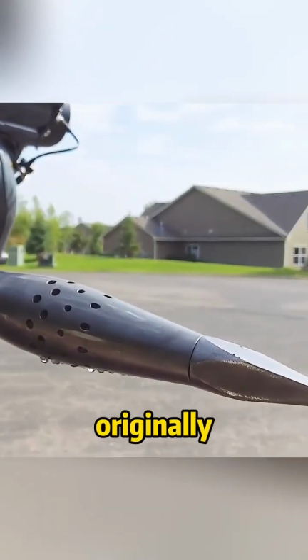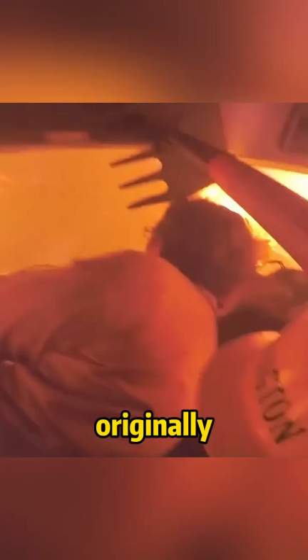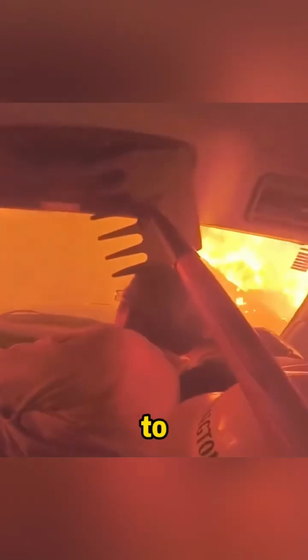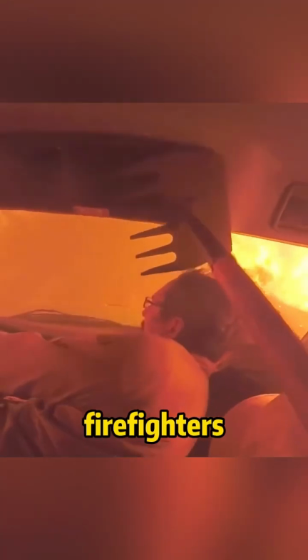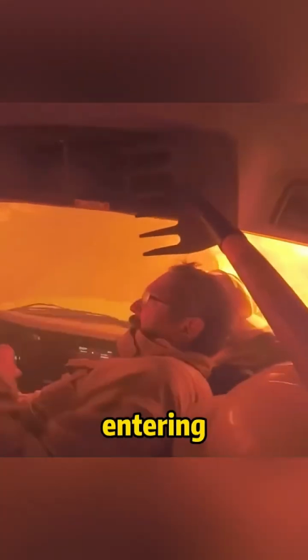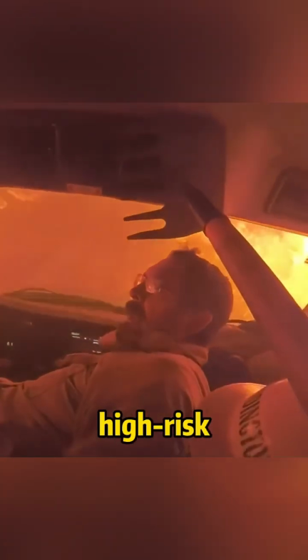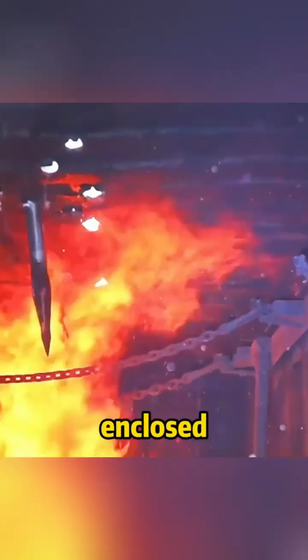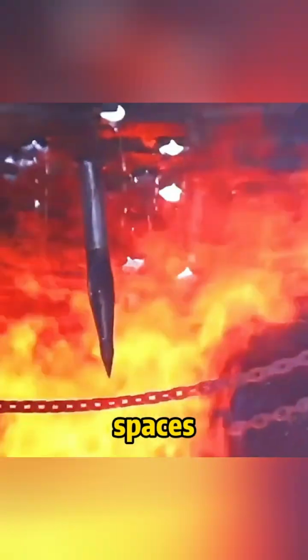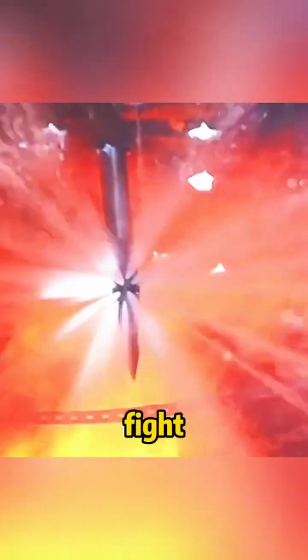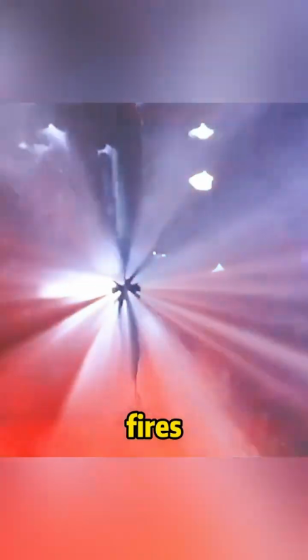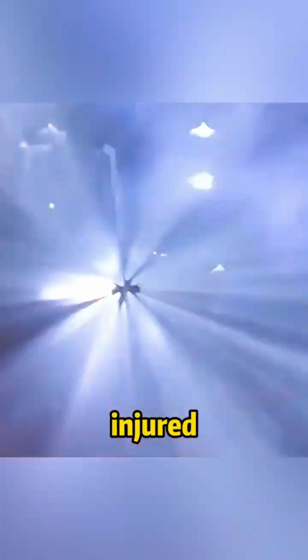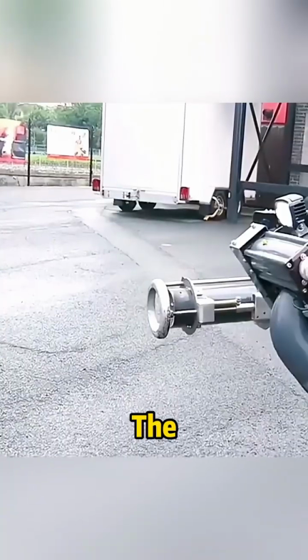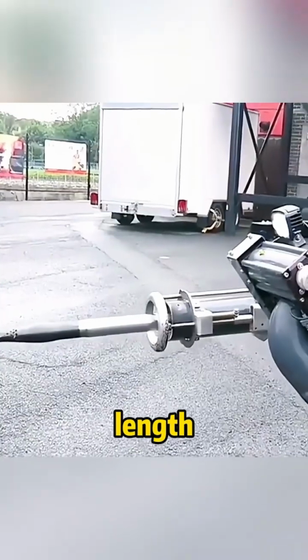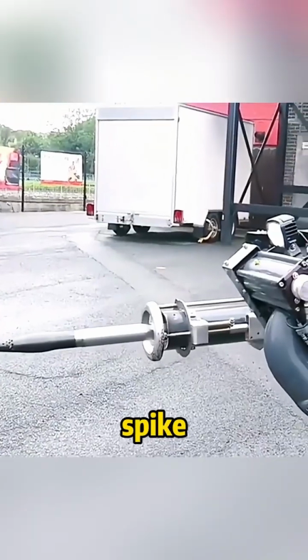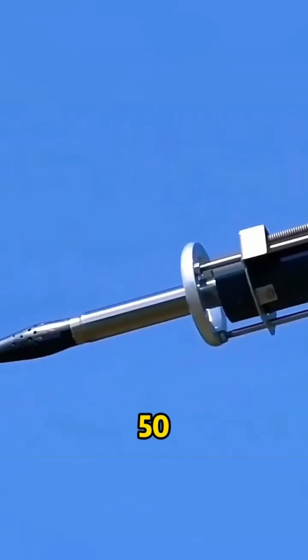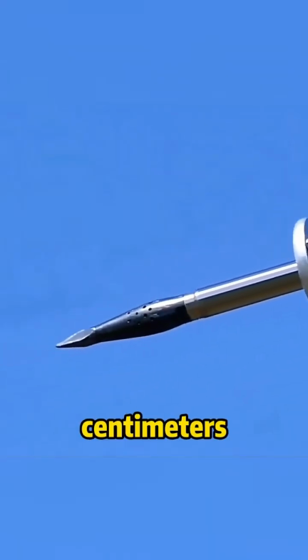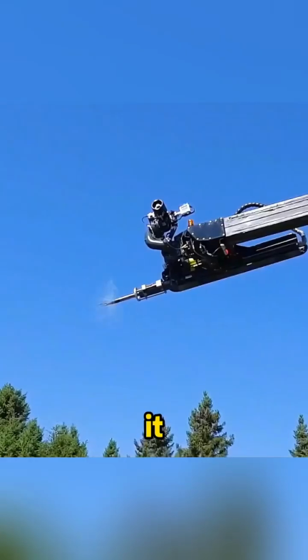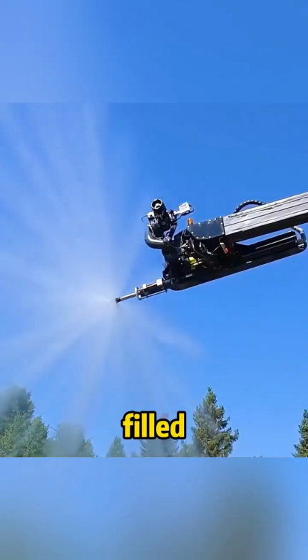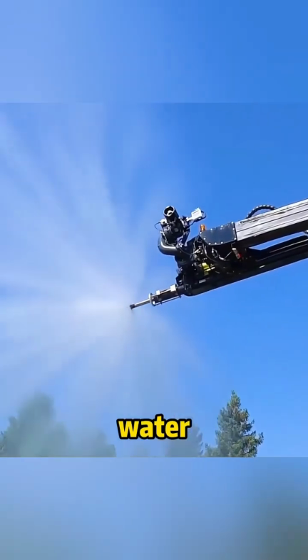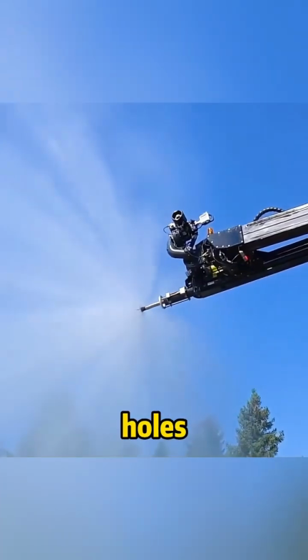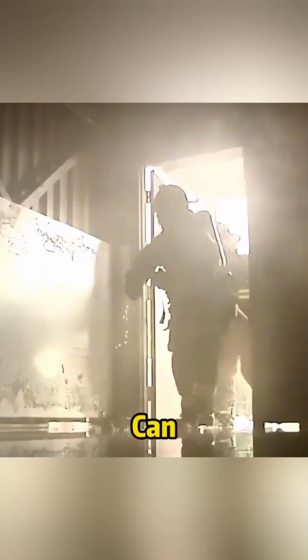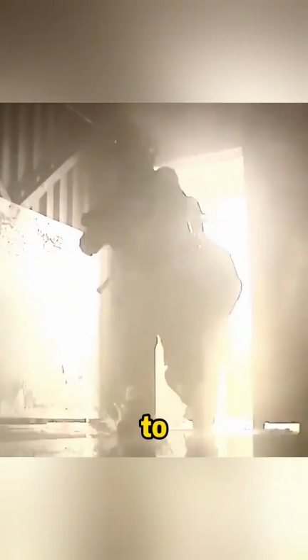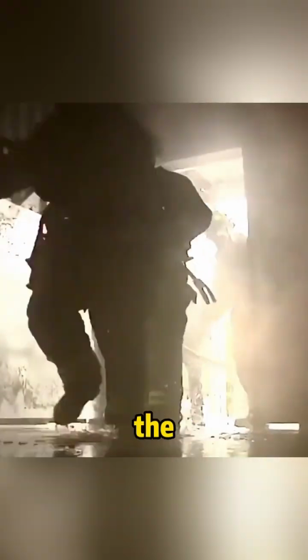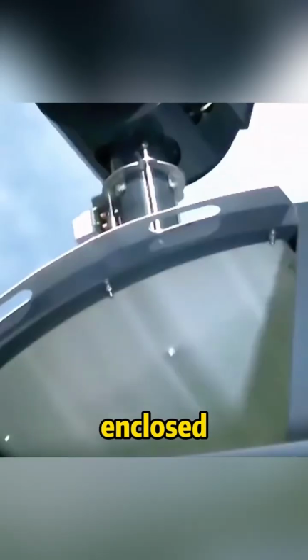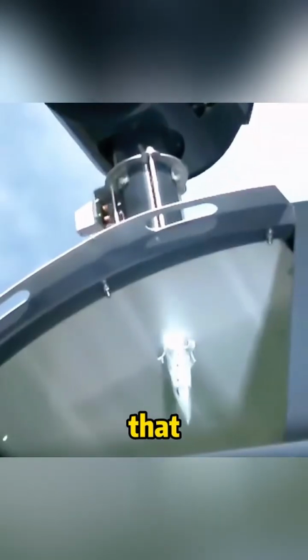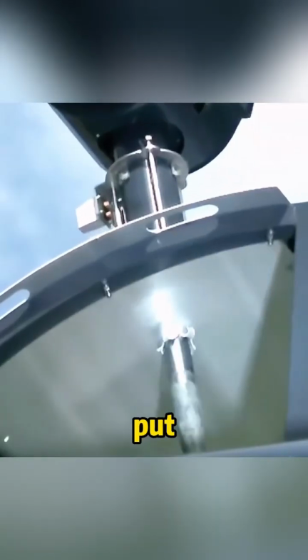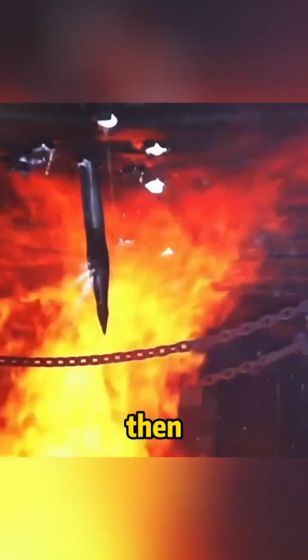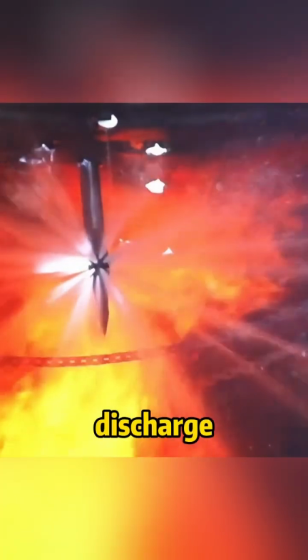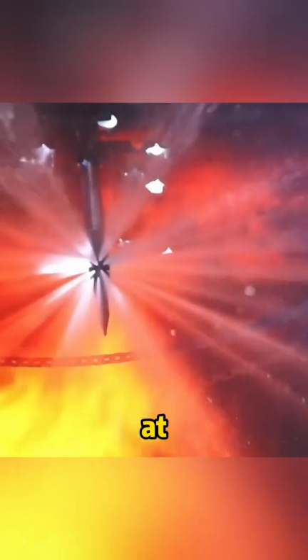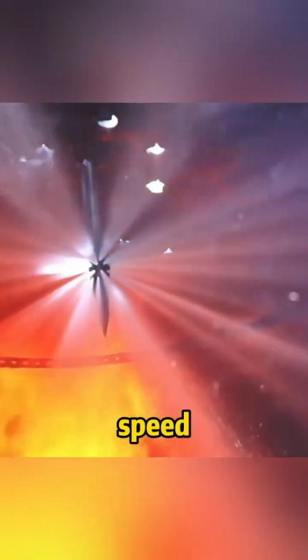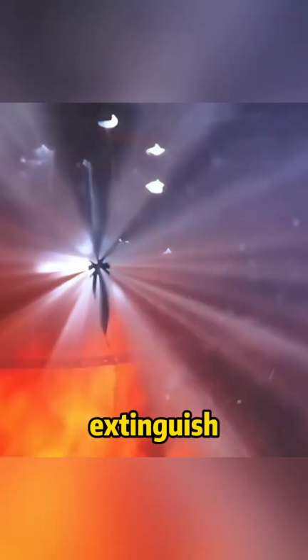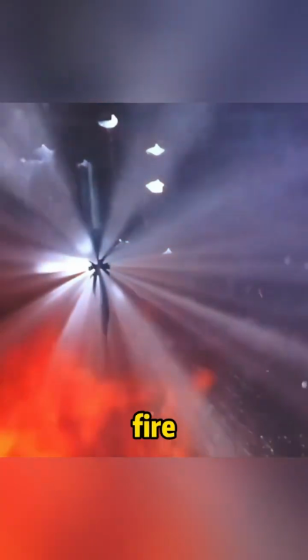It was originally designed to prevent firefighters from entering high-risk enclosed spaces to fight fires and getting injured. The total length of the spike is 50 centimeters, and it is filled with water outlet holes on it. It can be used to penetrate the enclosed space that needs to be put out, and then discharge water at high speed to extinguish the fire.